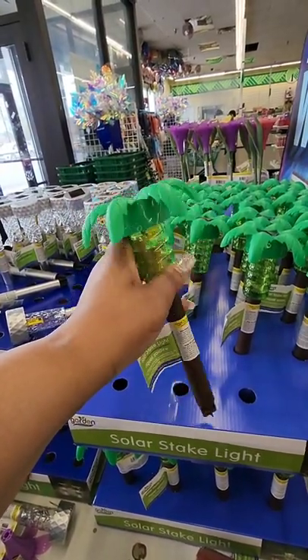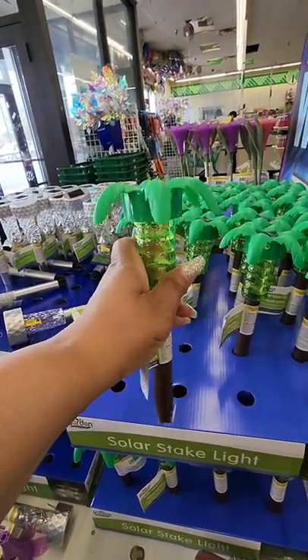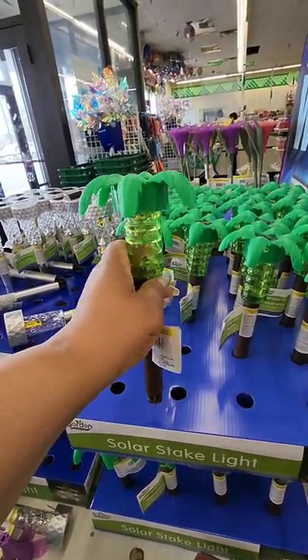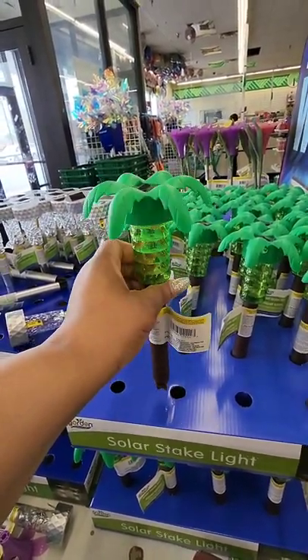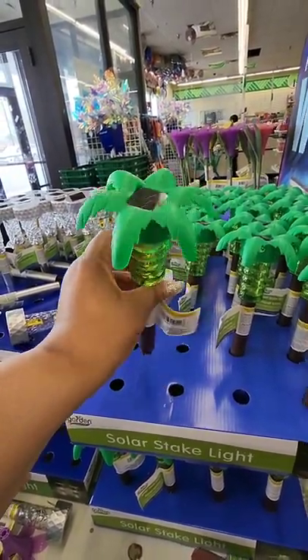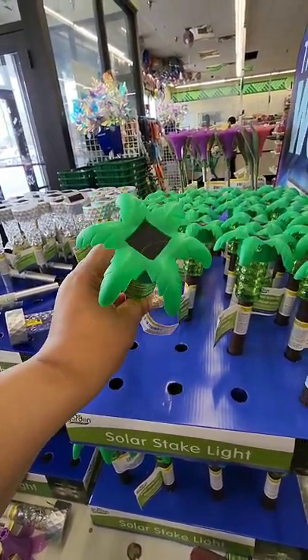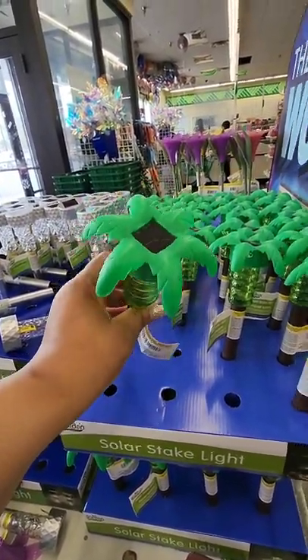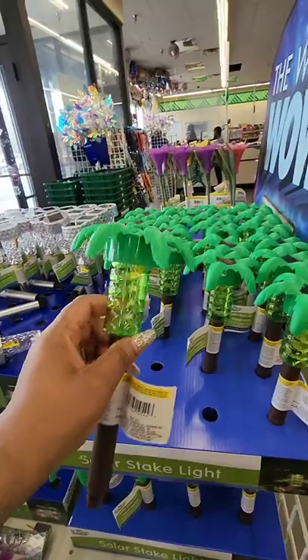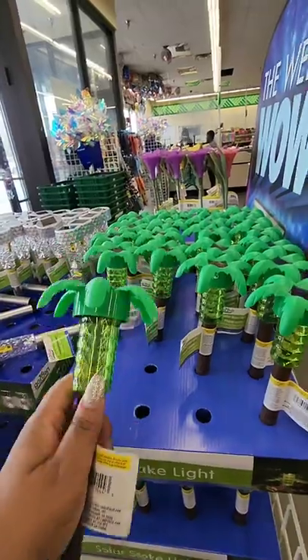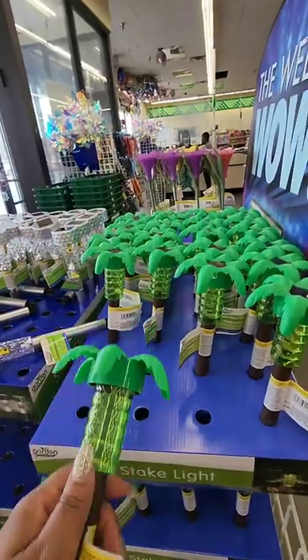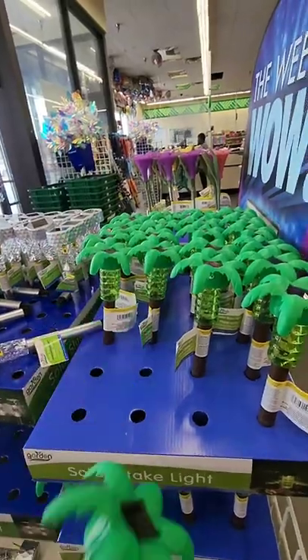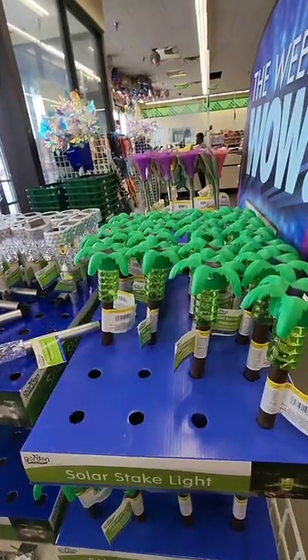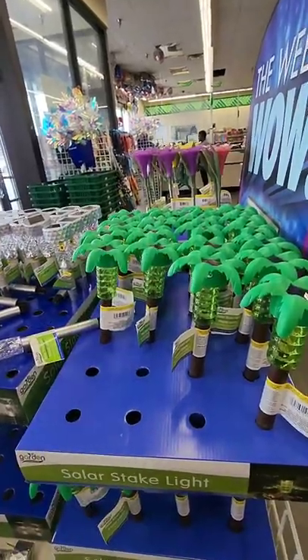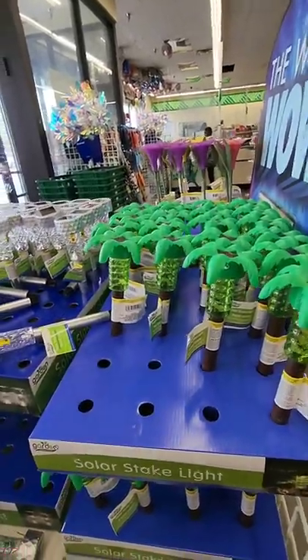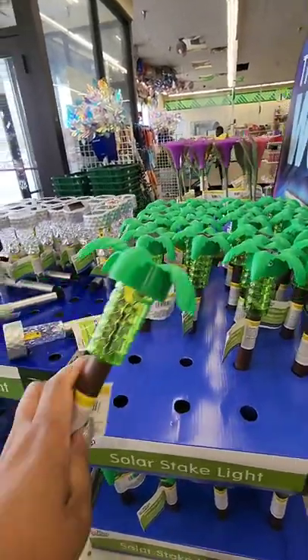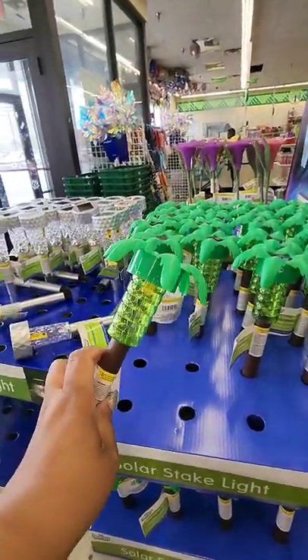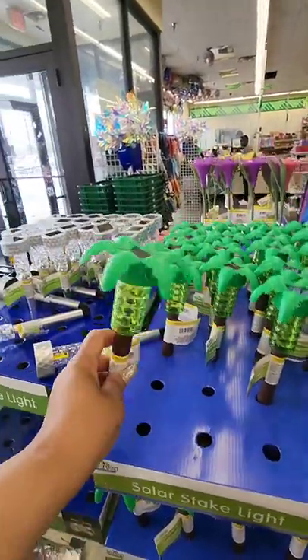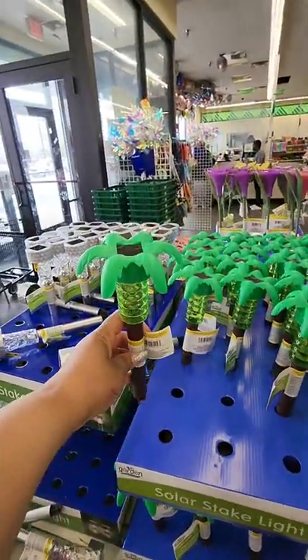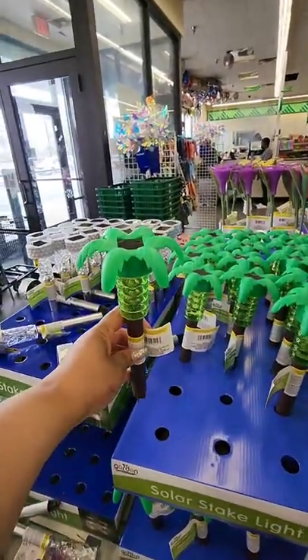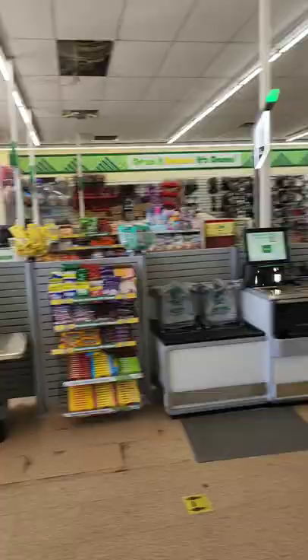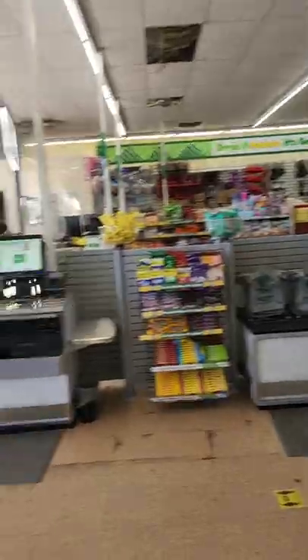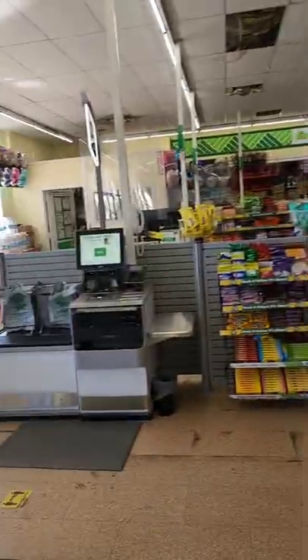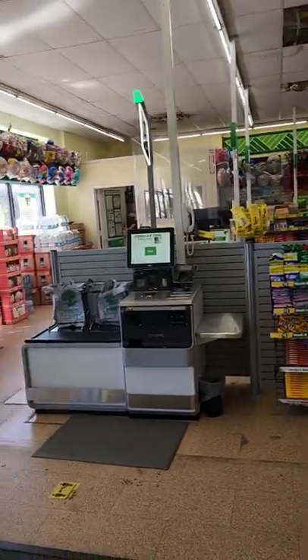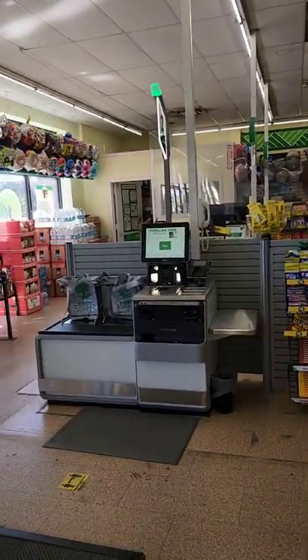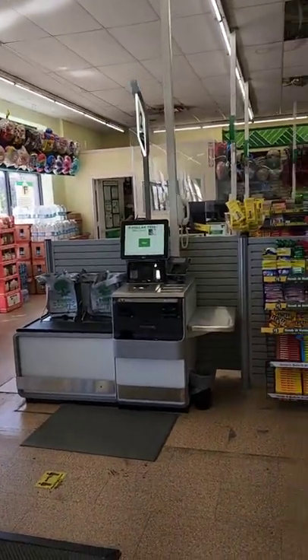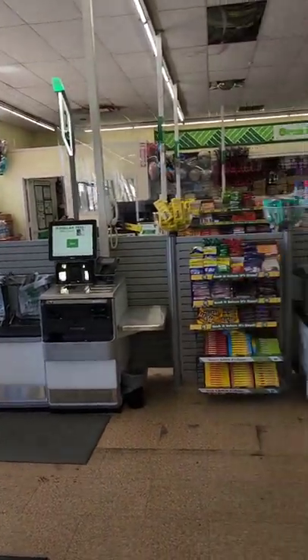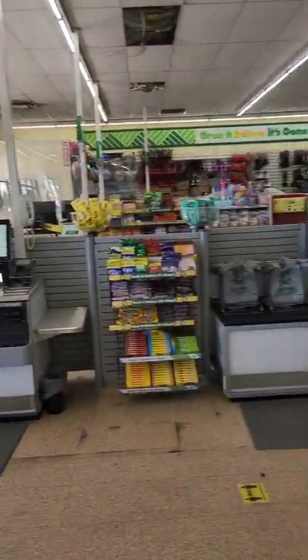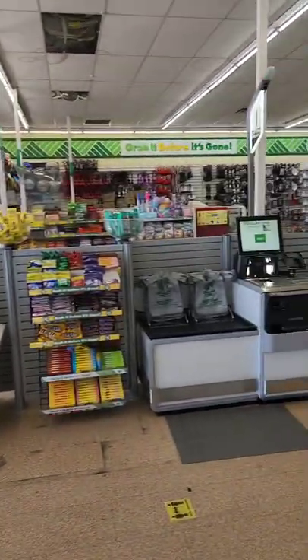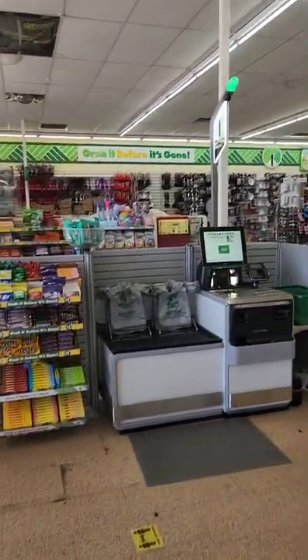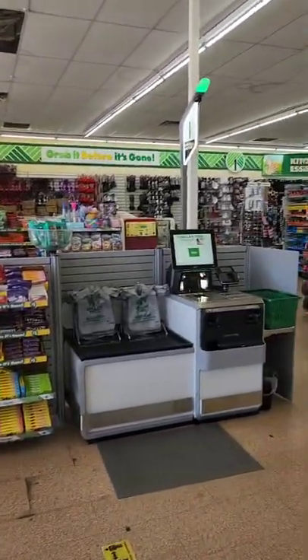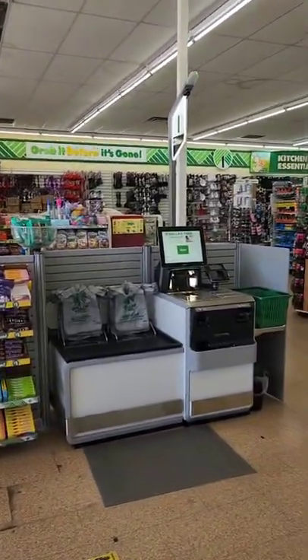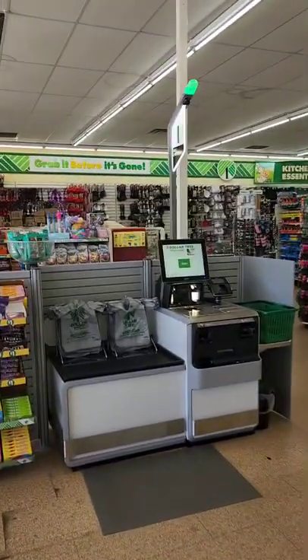They just put the palm tree solar lights out — I don't think these will last long. Also, North Carolina now has self-checkout.